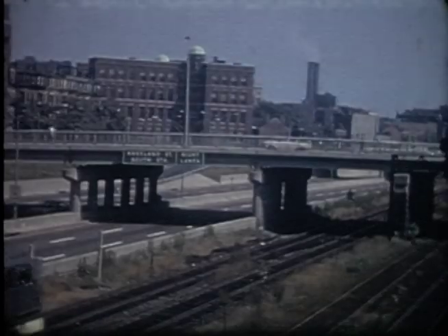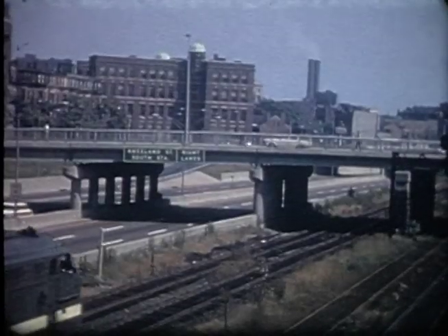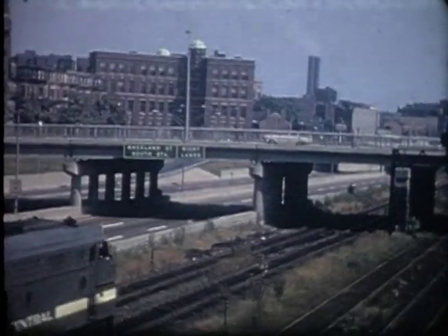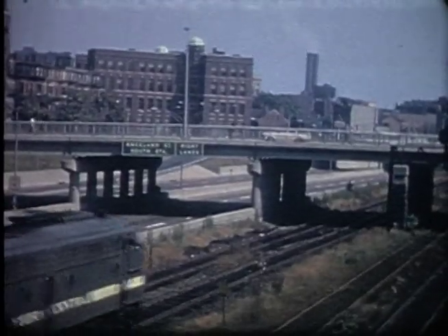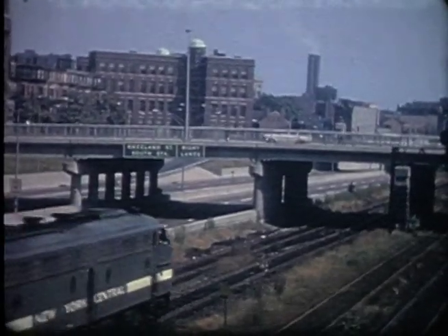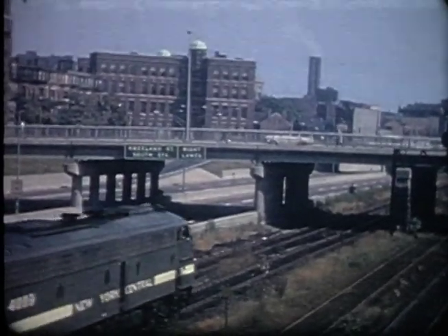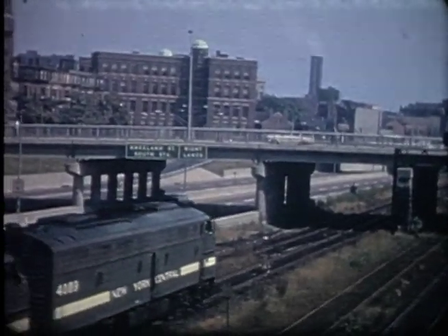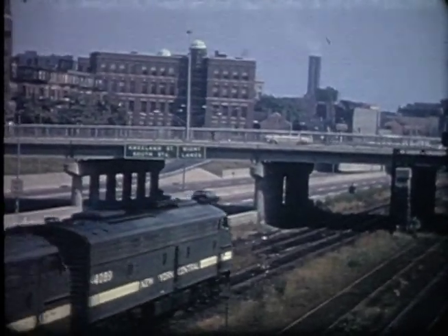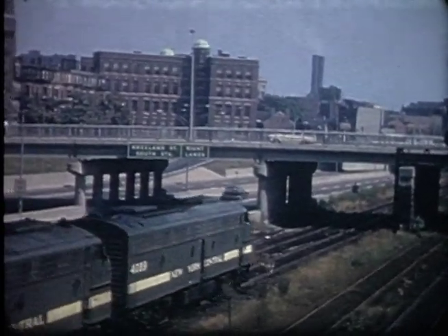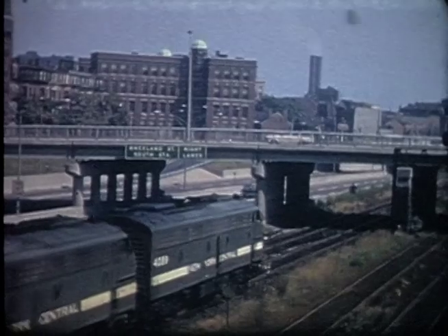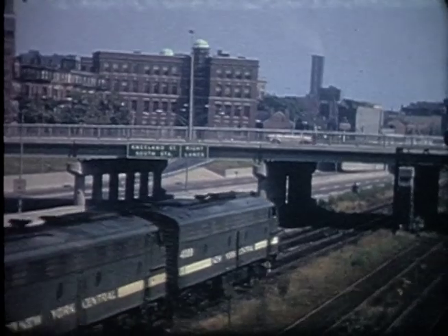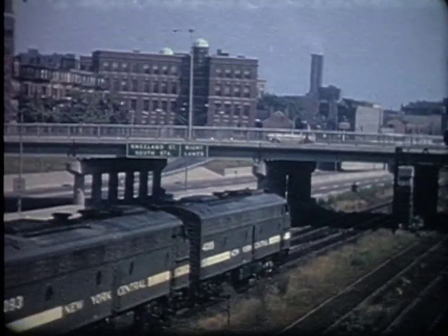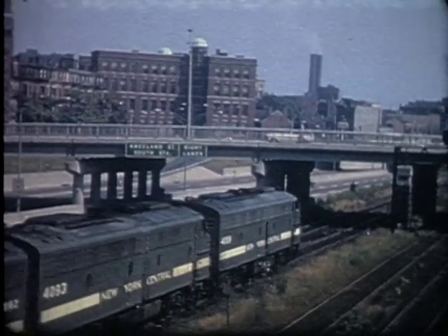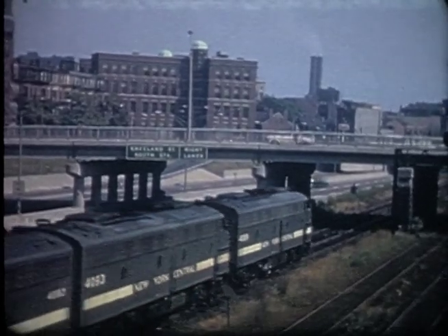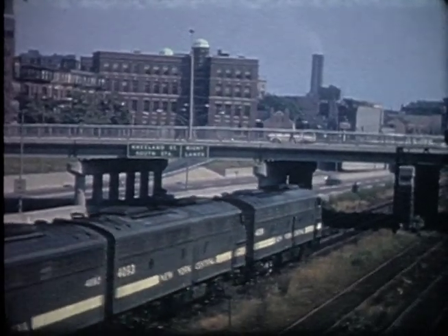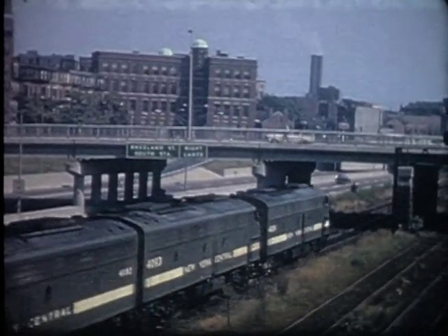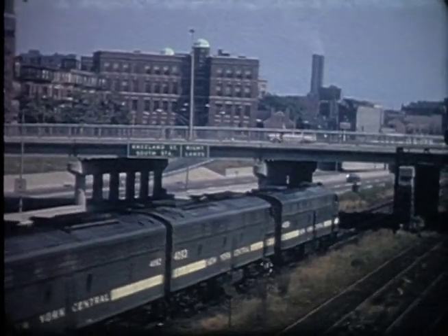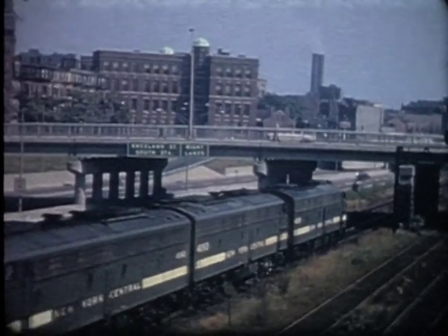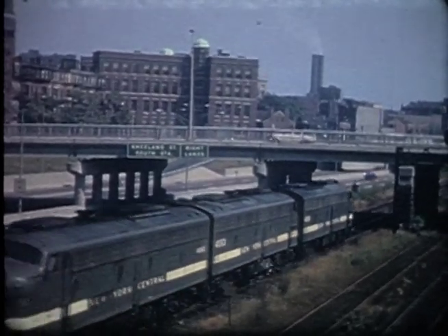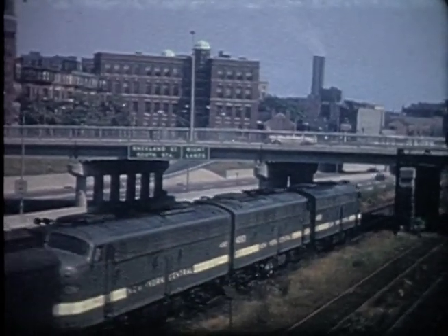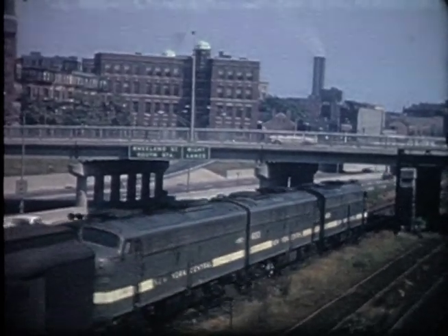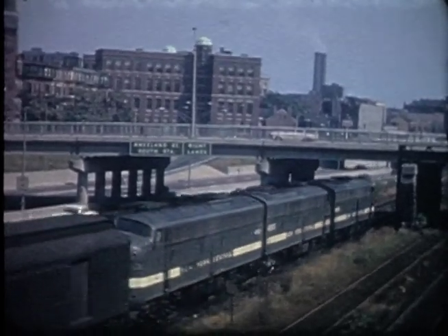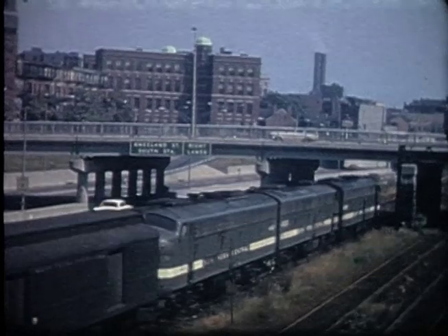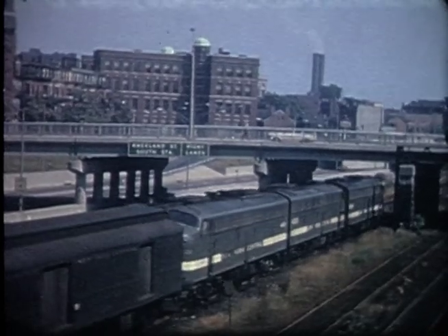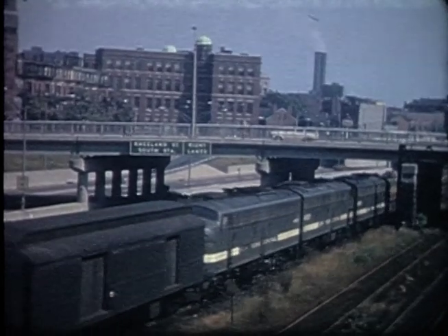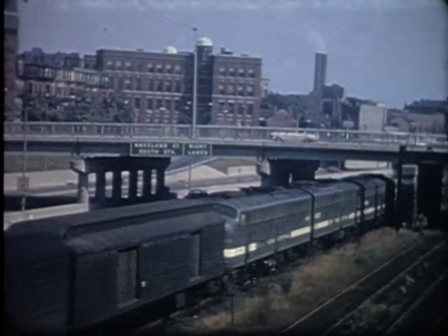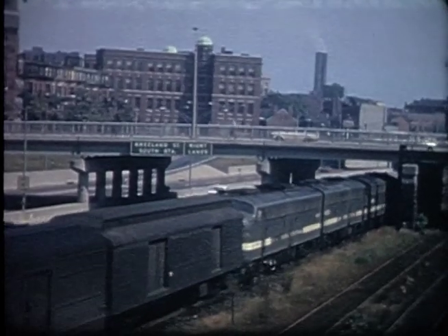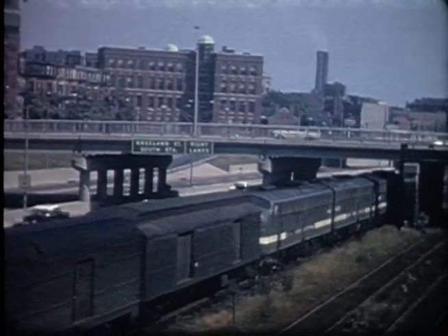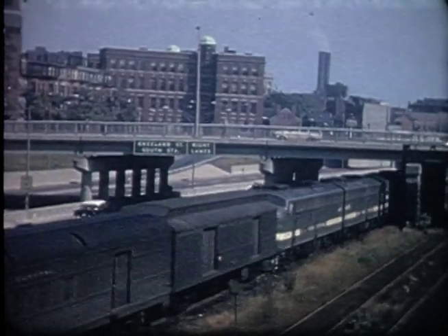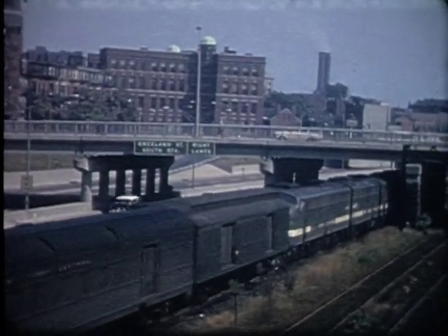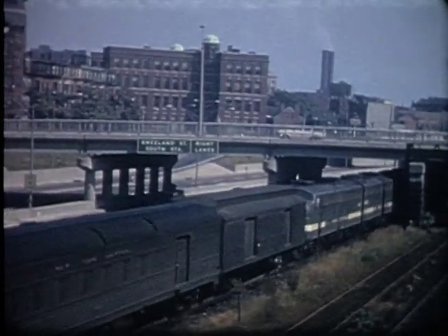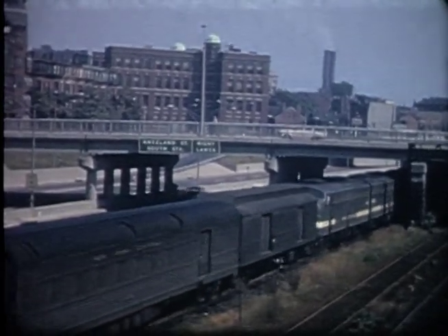We are at Boston's south side alongside the recently completed Massachusetts Turnpike Extension as the New York Central's New England States from Chicago leaves Back Bay Station for the short run to South Station.